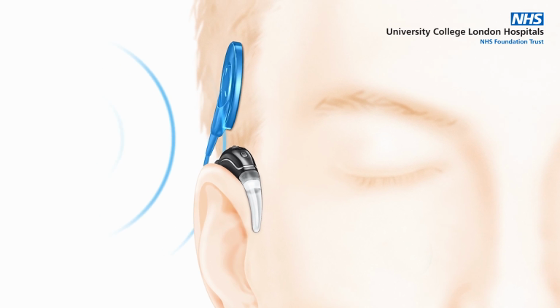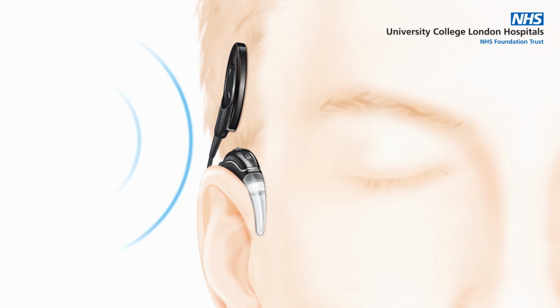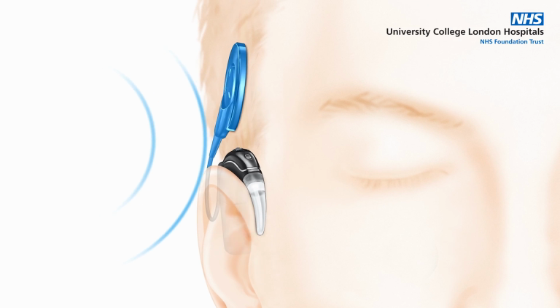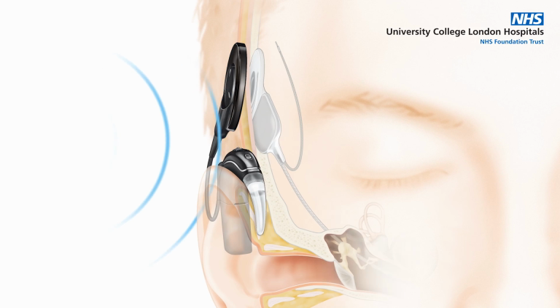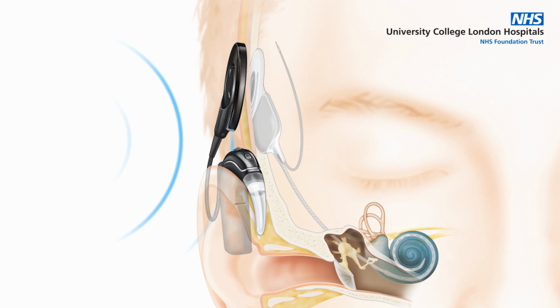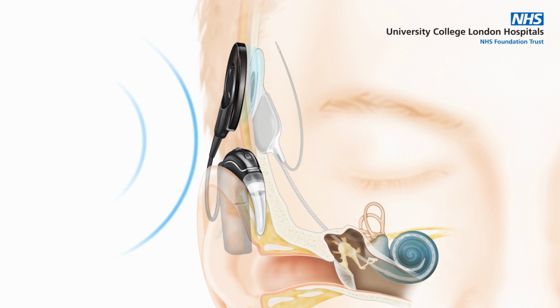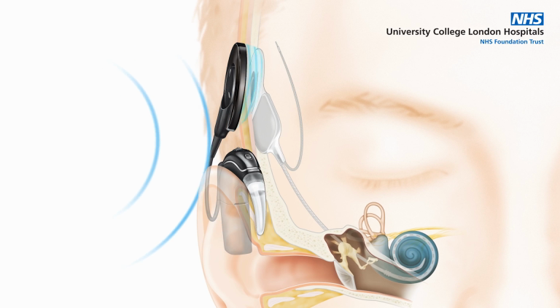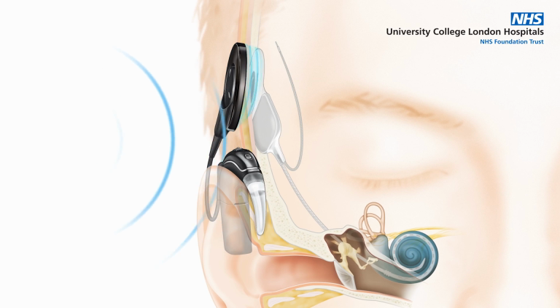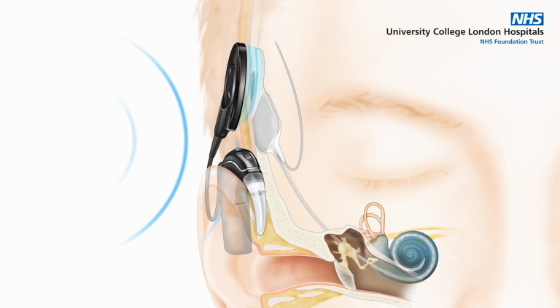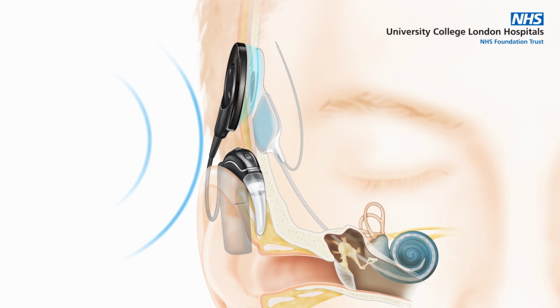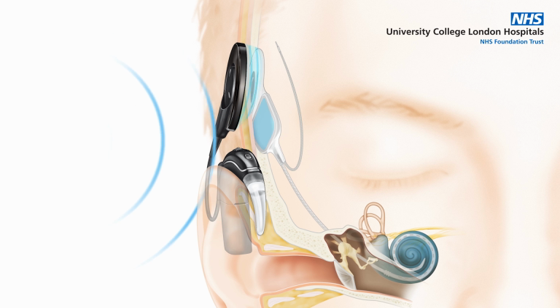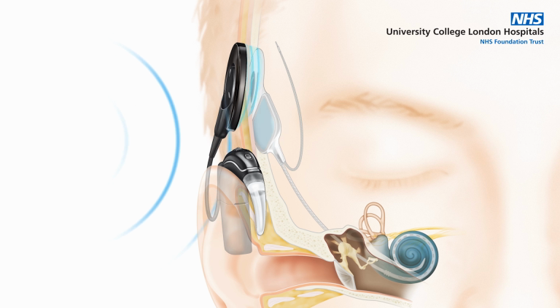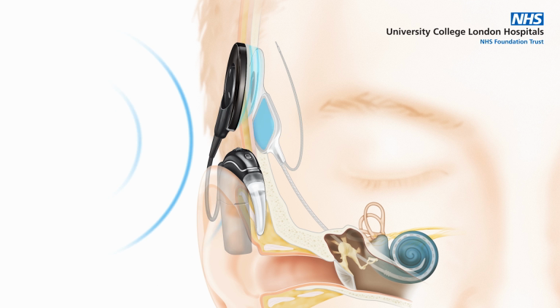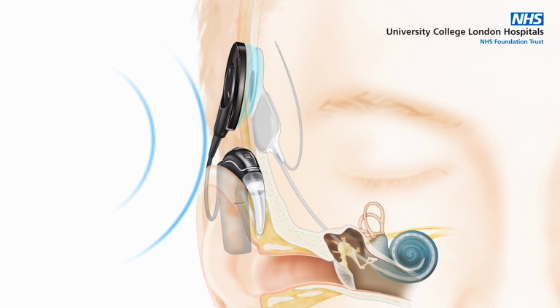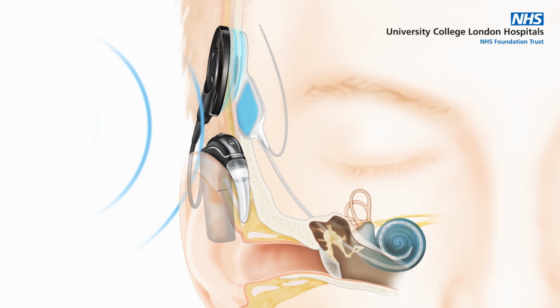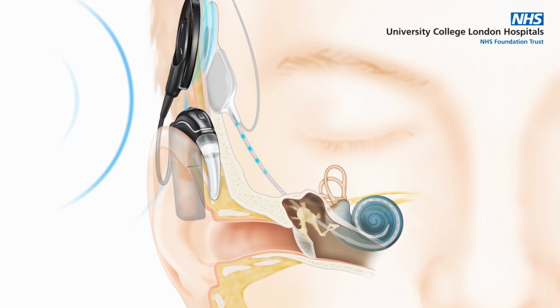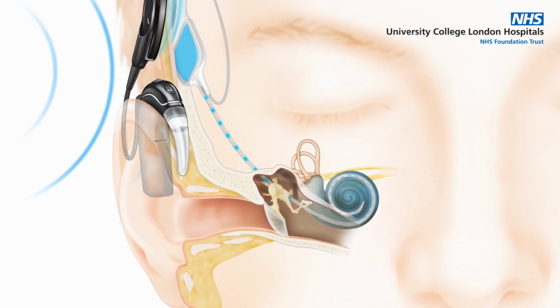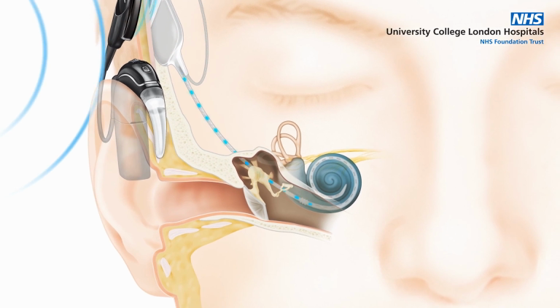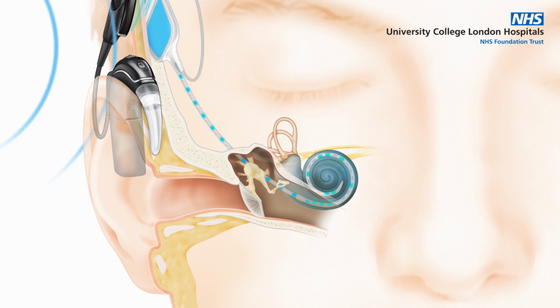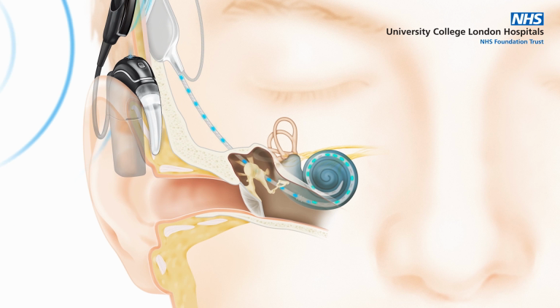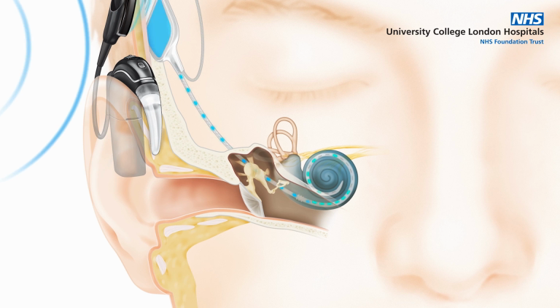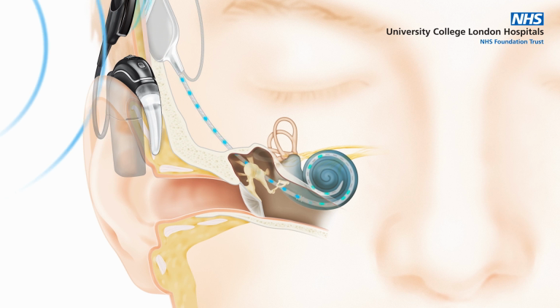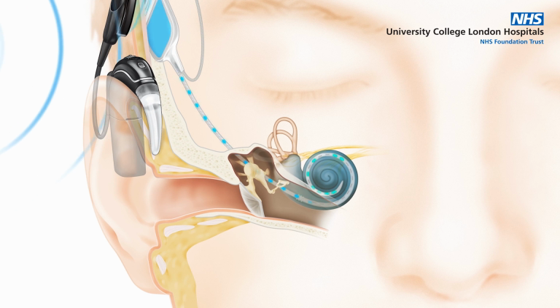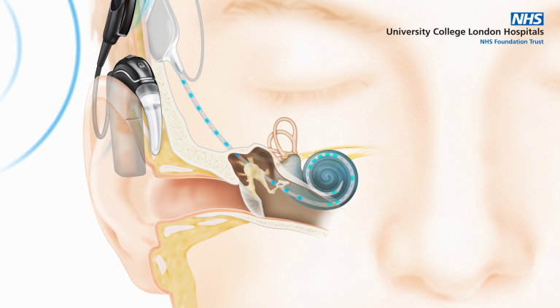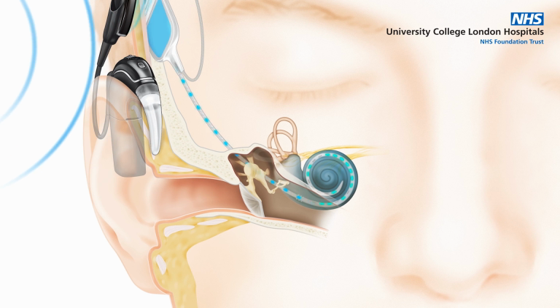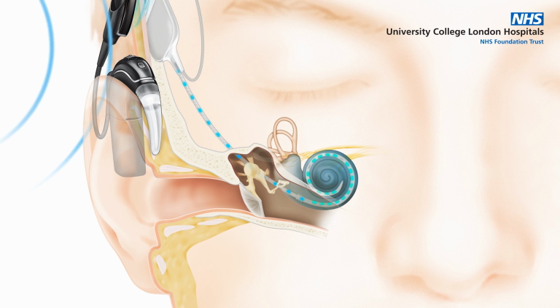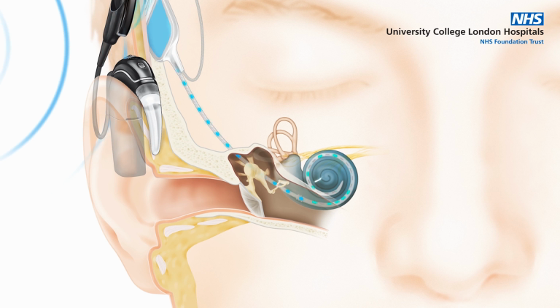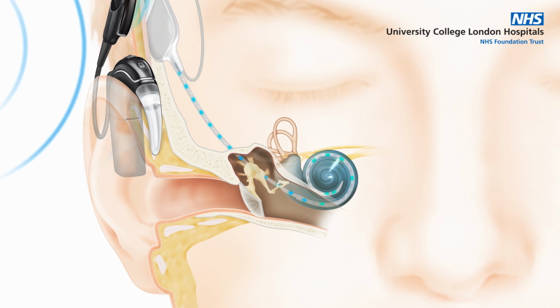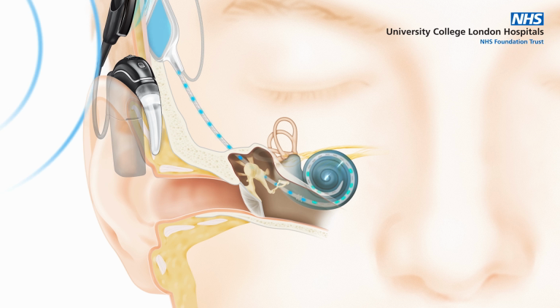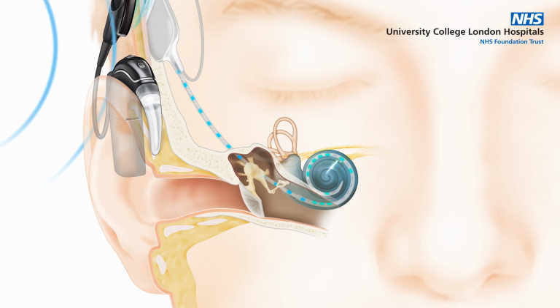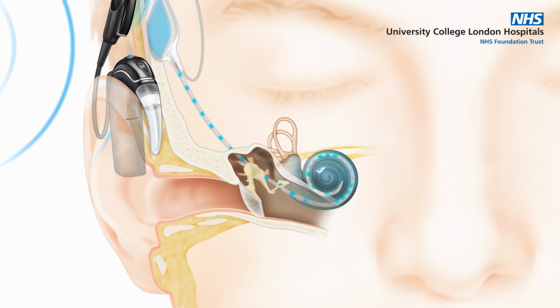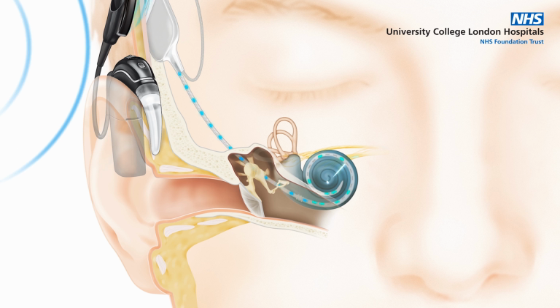The cochlear implant replaces acoustic stimulation with direct electrical stimulation to the nerve that delivers sound to the brain, so that the brain can then, through rehabilitation, learn to interpret those signals as understandable speech and language.